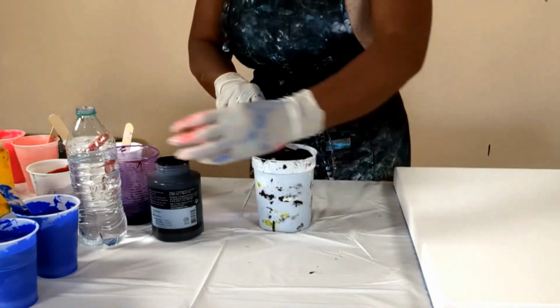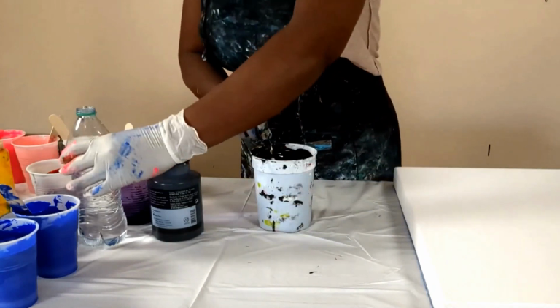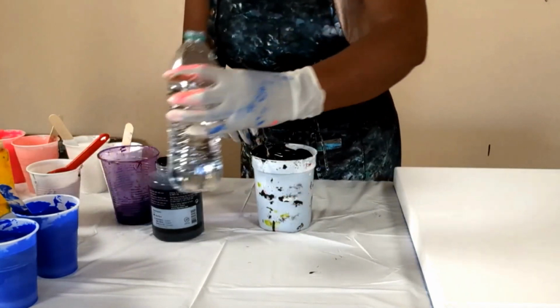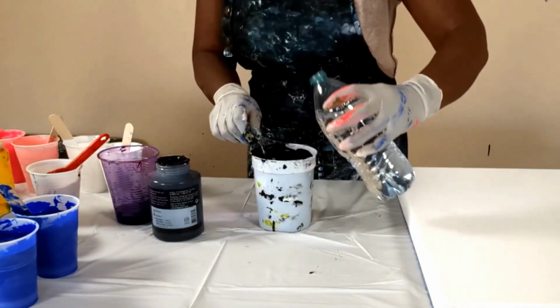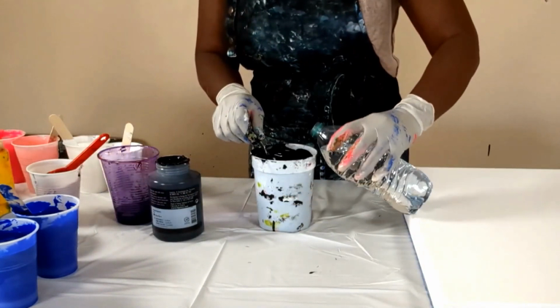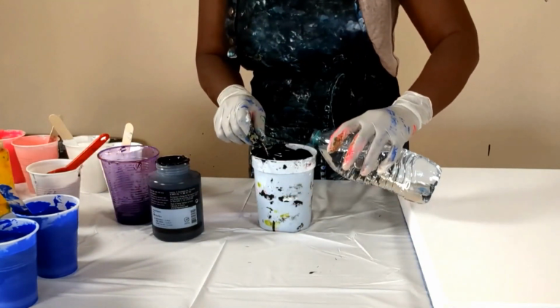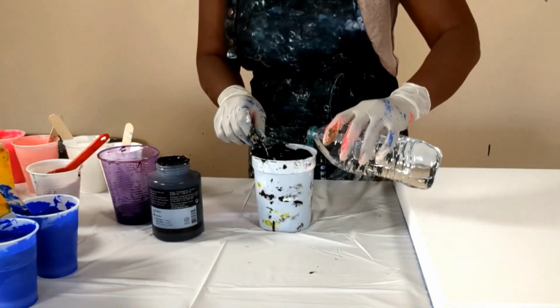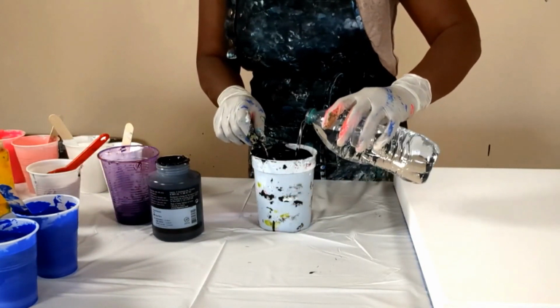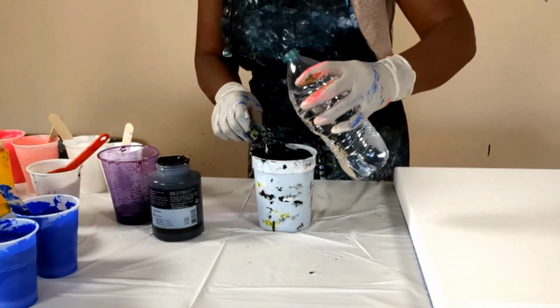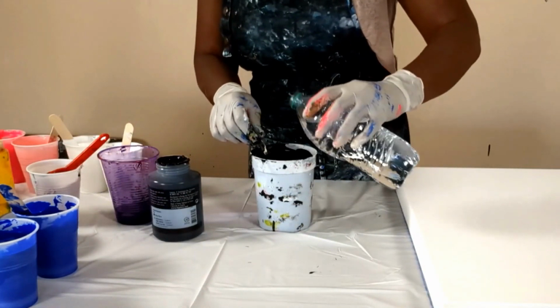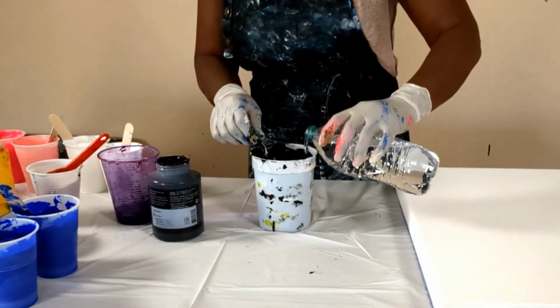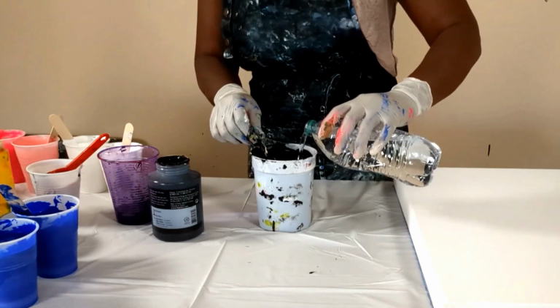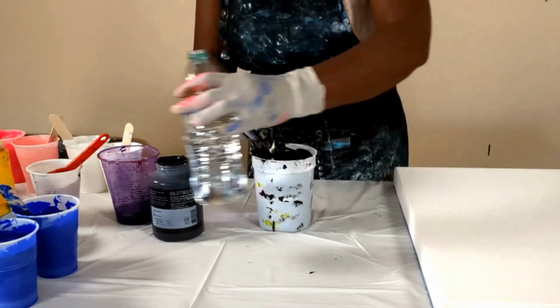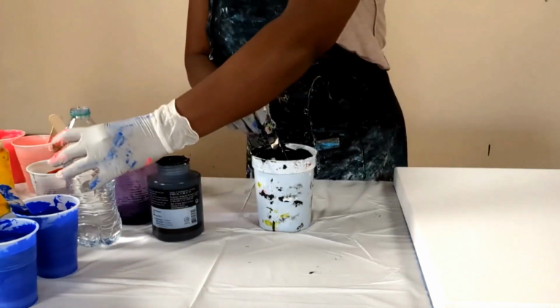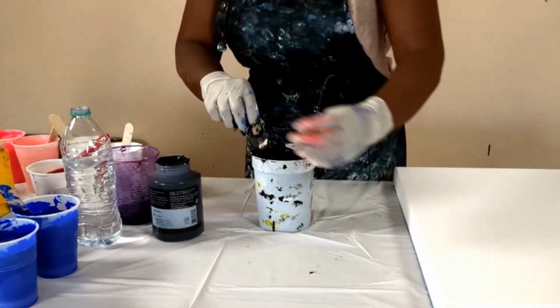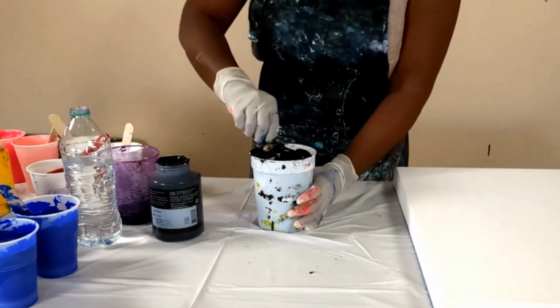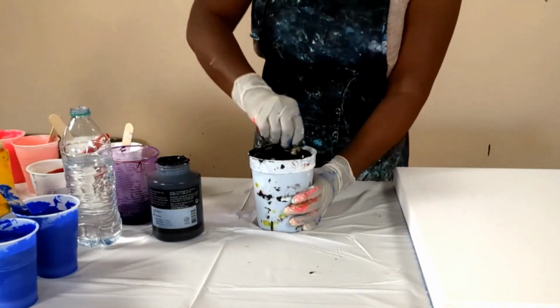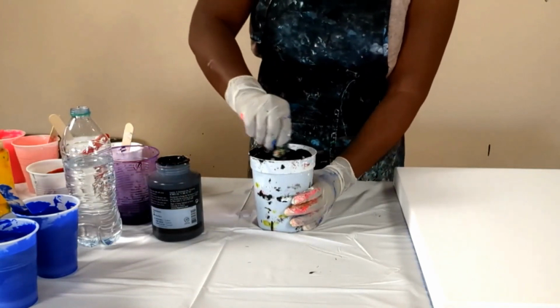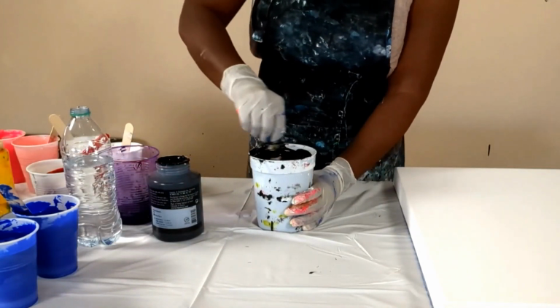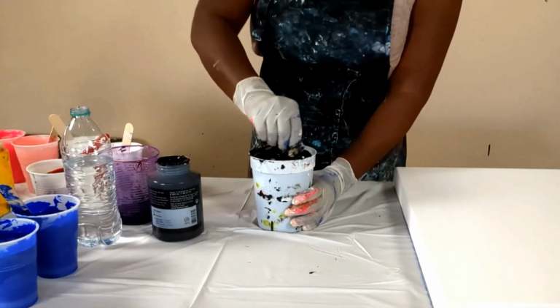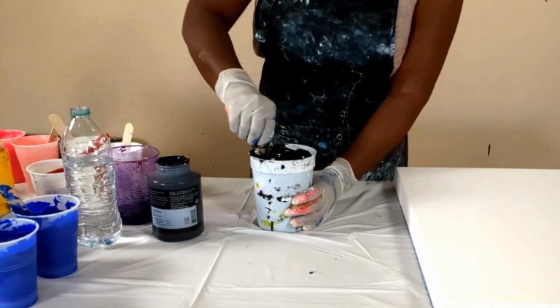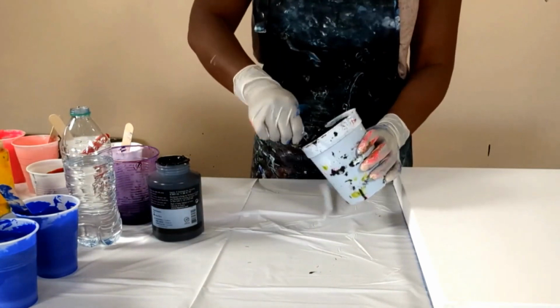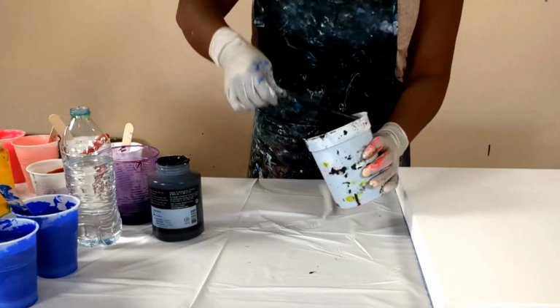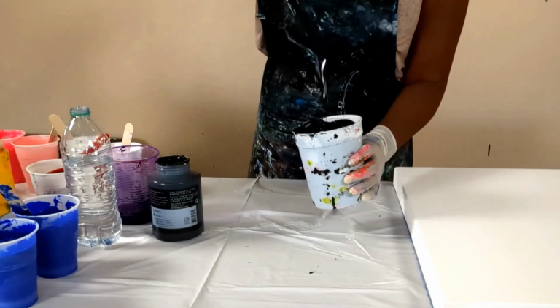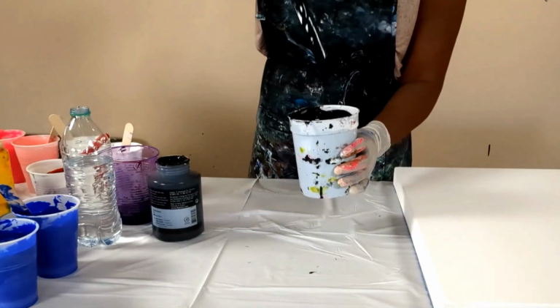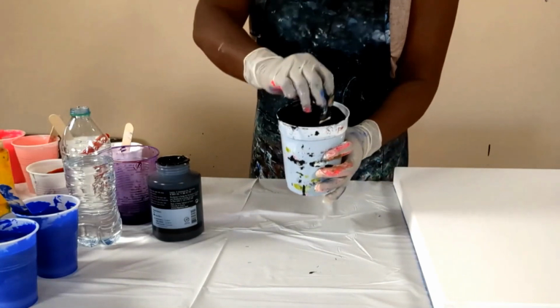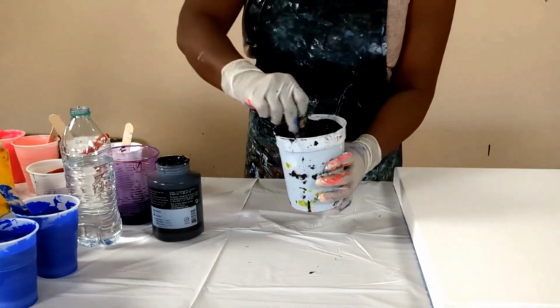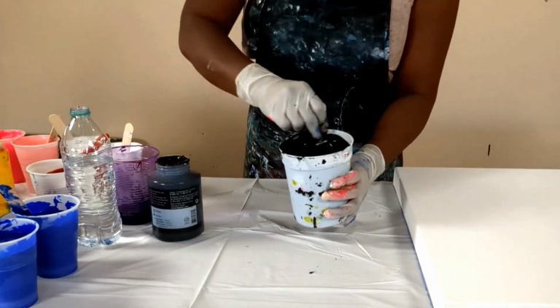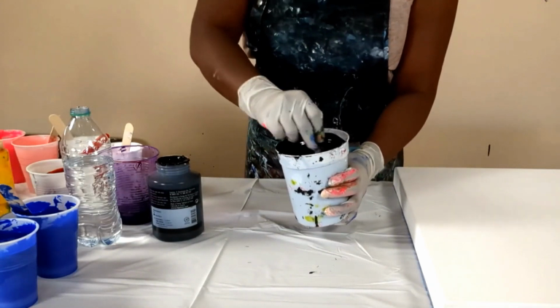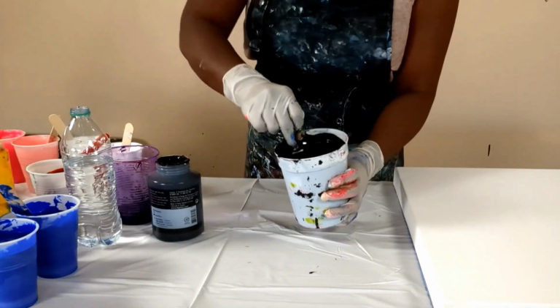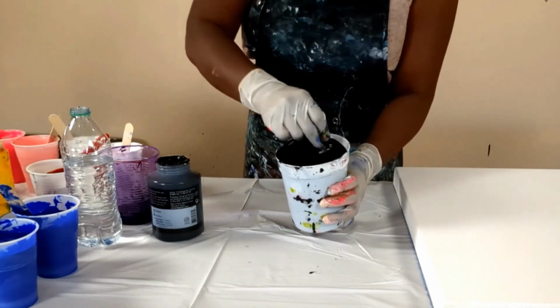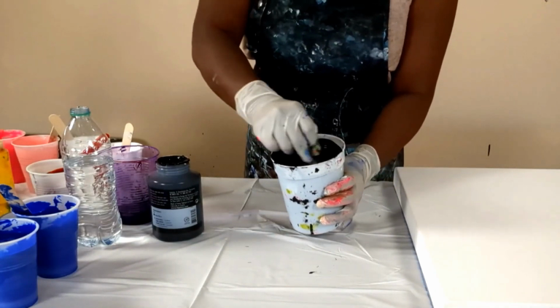I'm going to add just a little bit more water — and that should do it. So there we go. This looks like the right consistency. When I put it on the board and I swipe the color in, it will flow easily and cover the canvas.